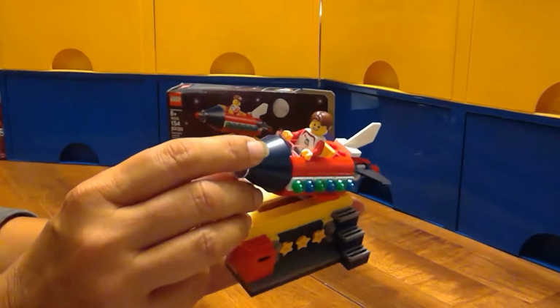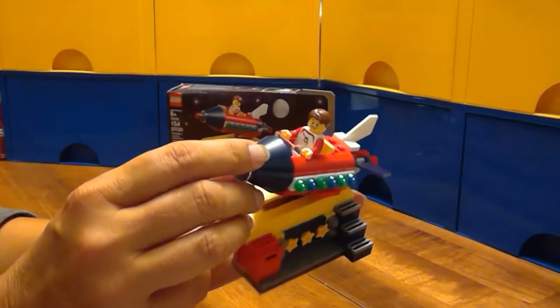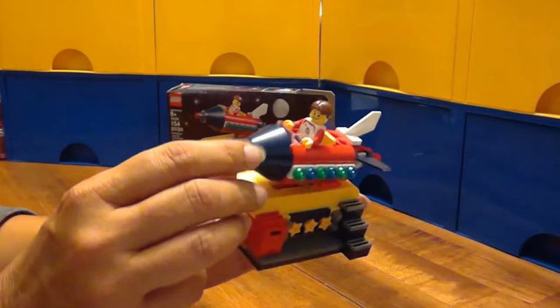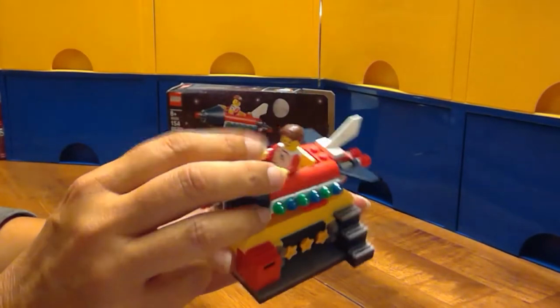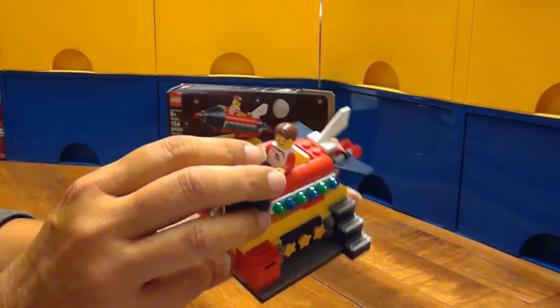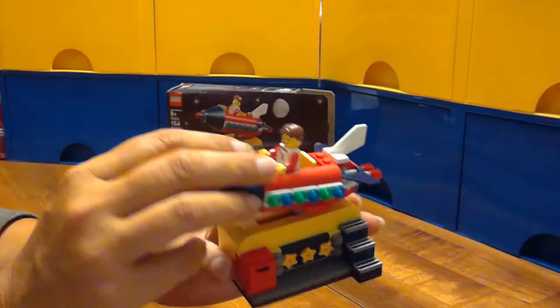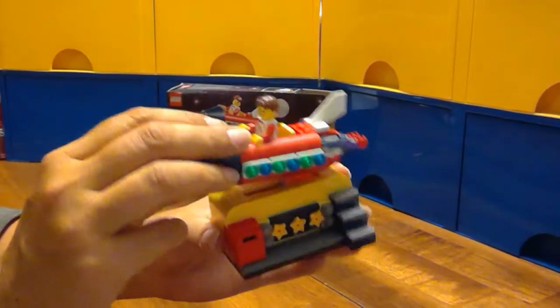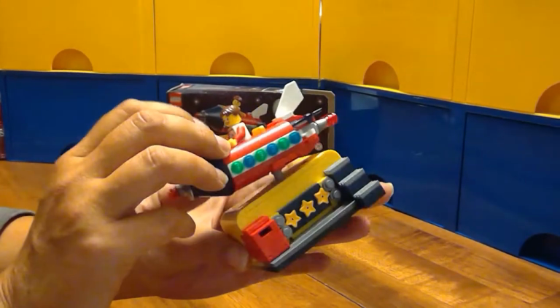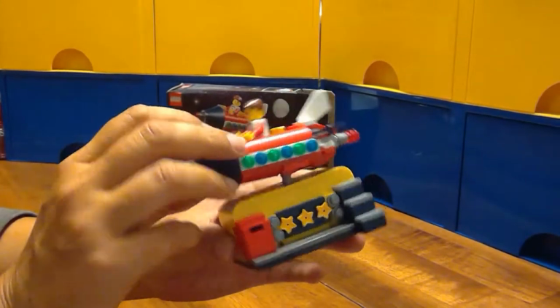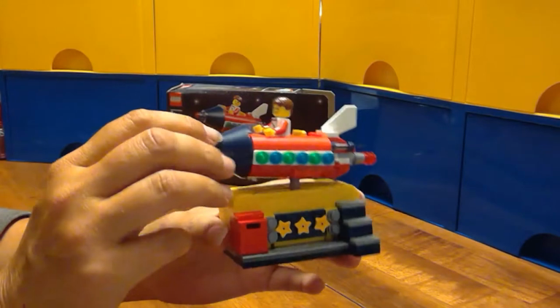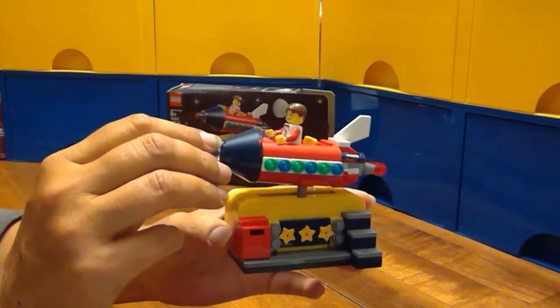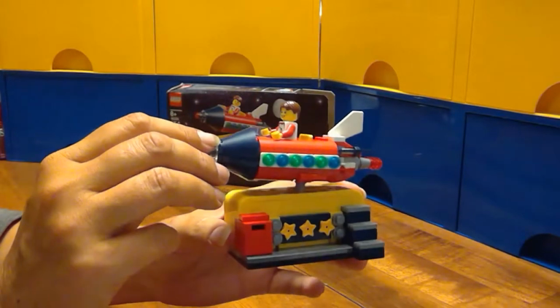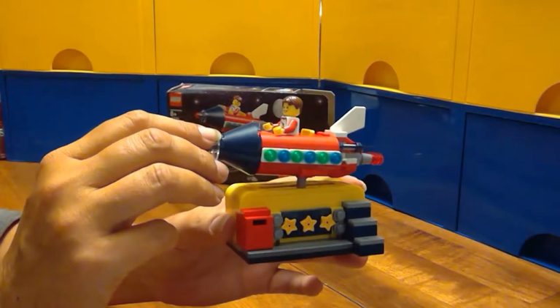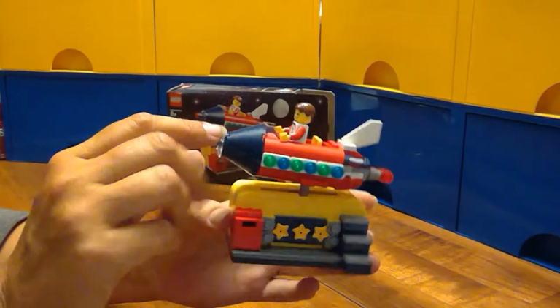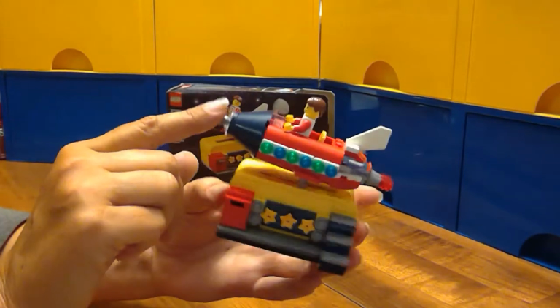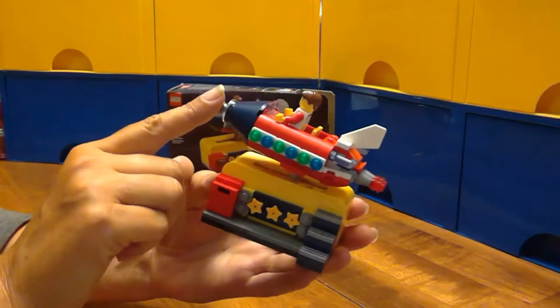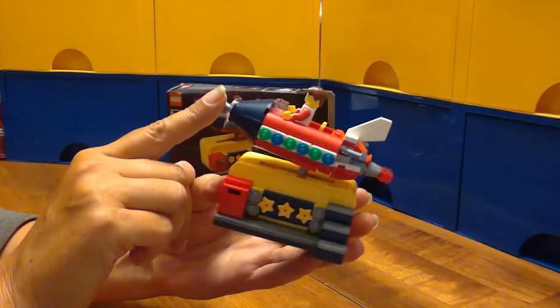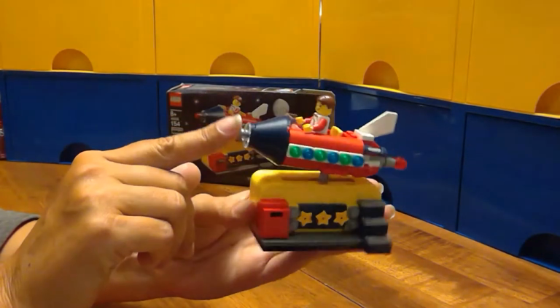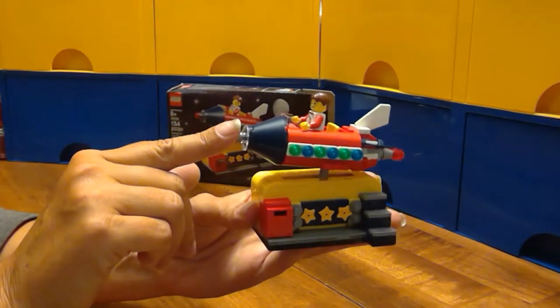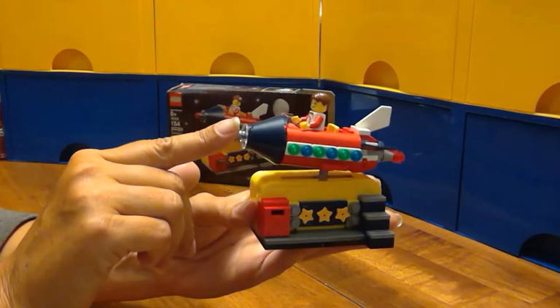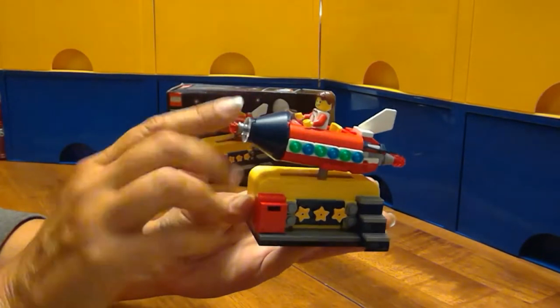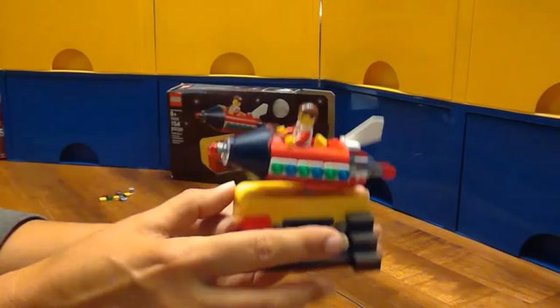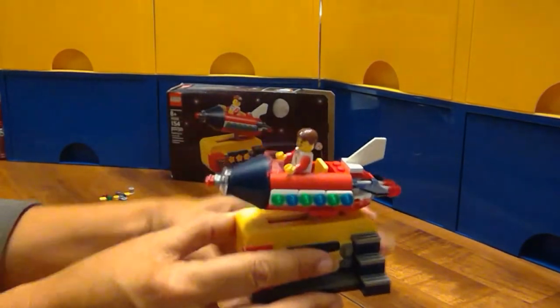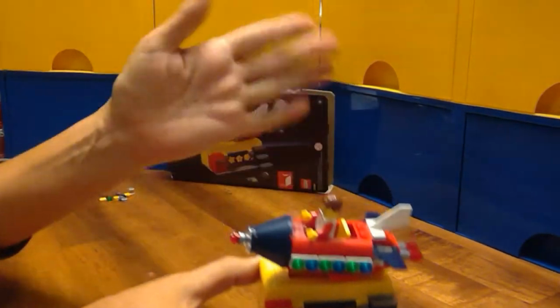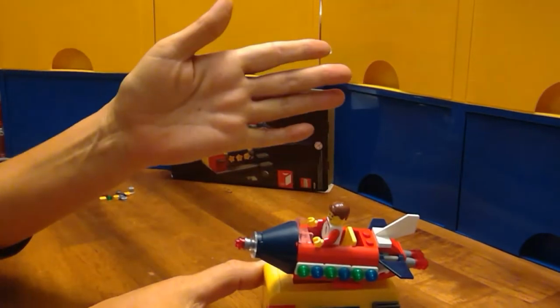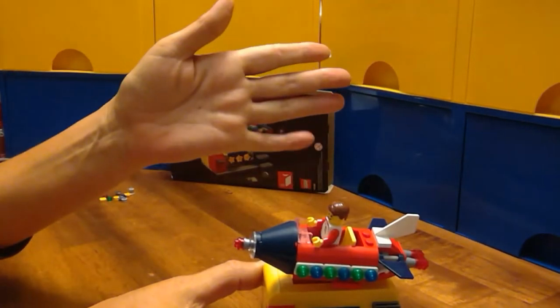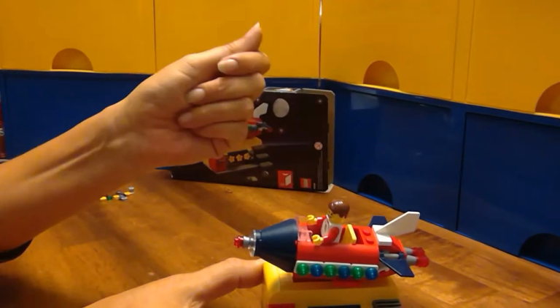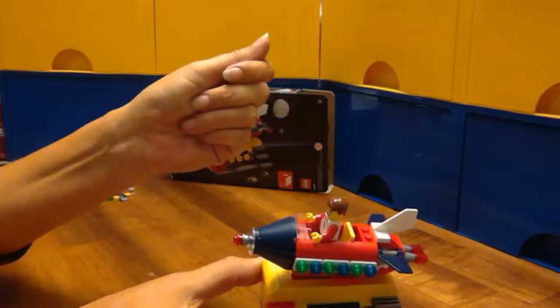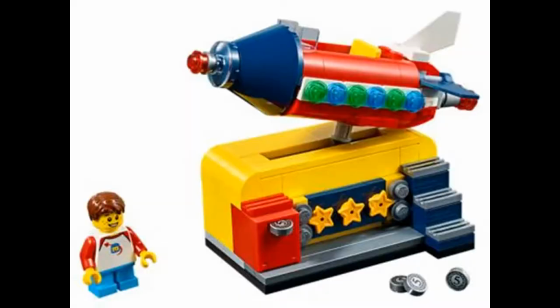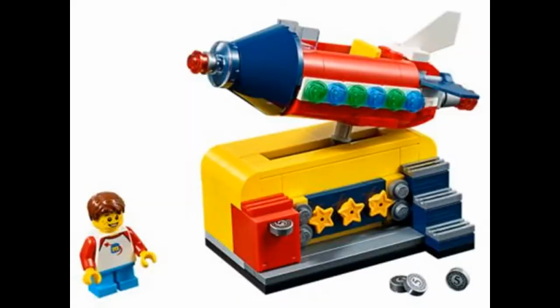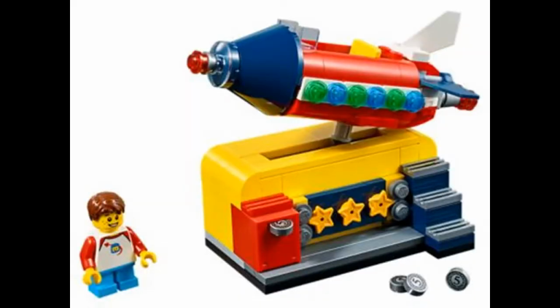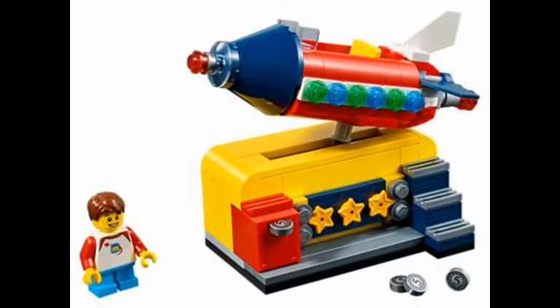Hope you enjoyed the build today and thanks for watching Amy's Lego Channel. Until next time, happy building! We'll see you next time. Bye.